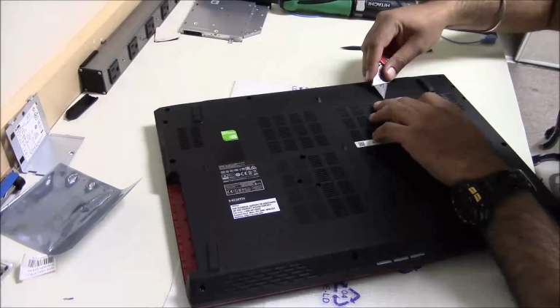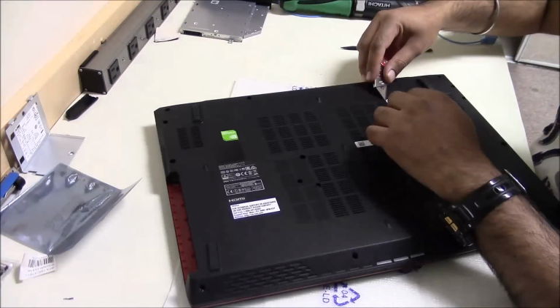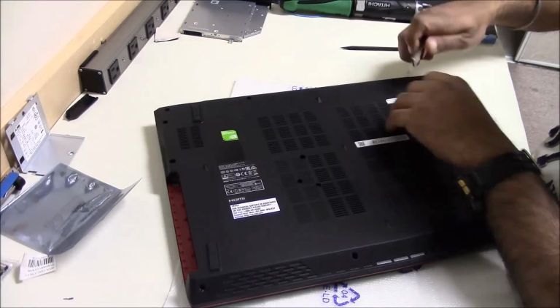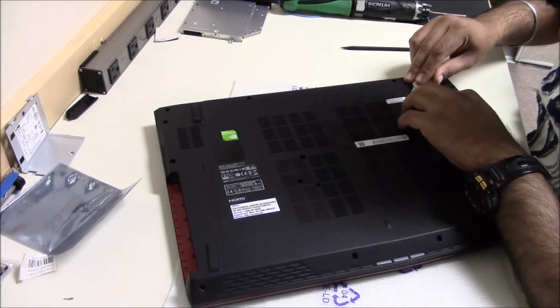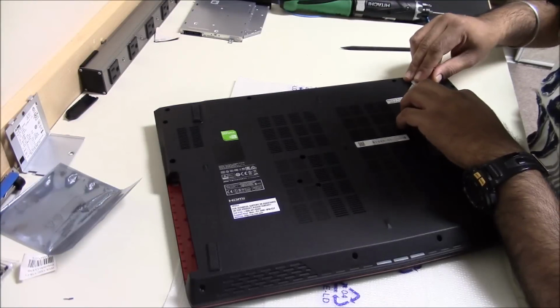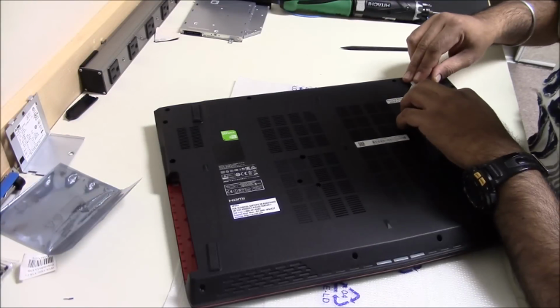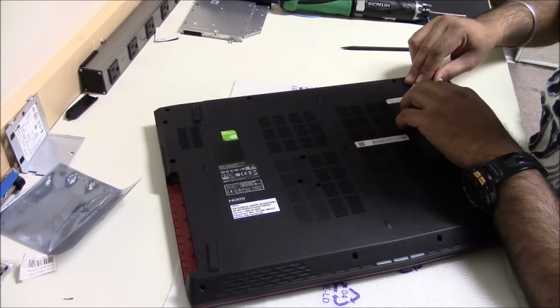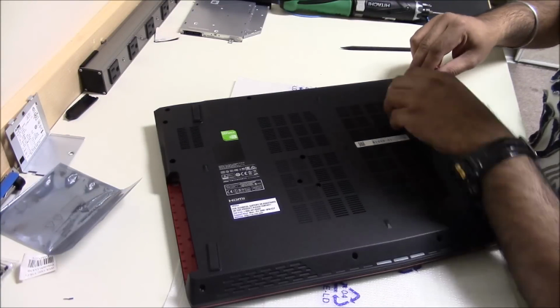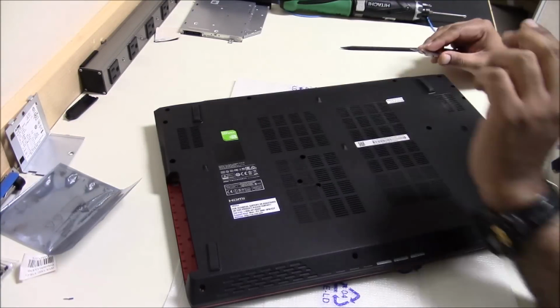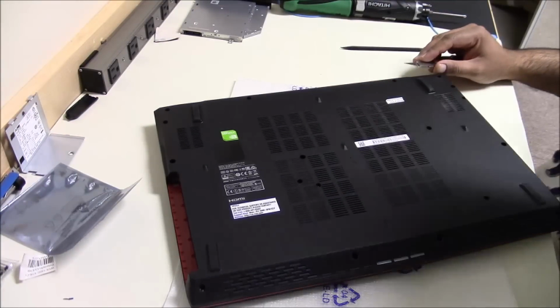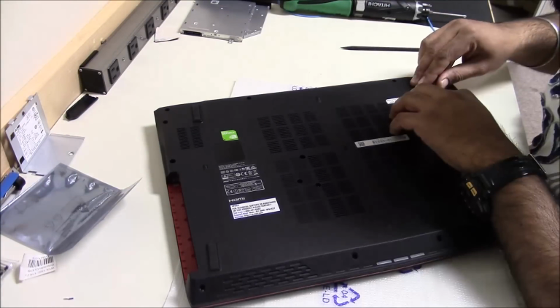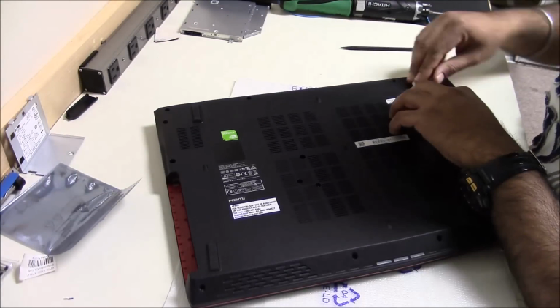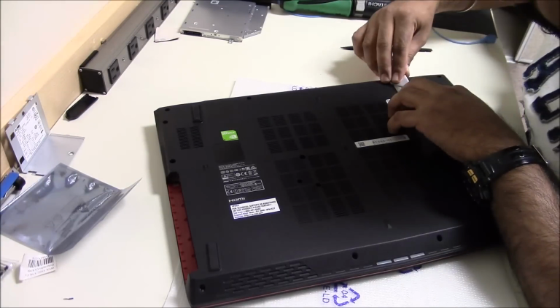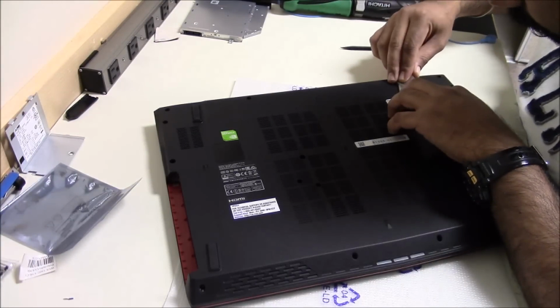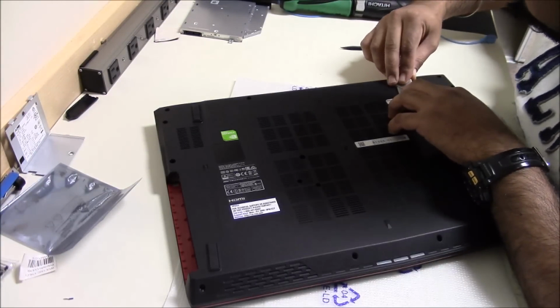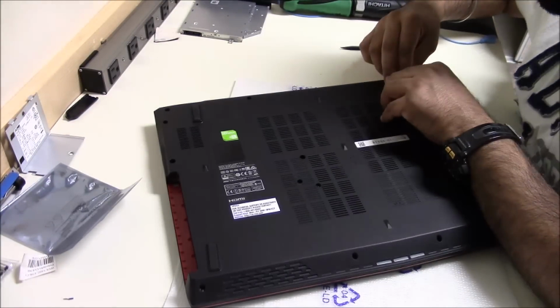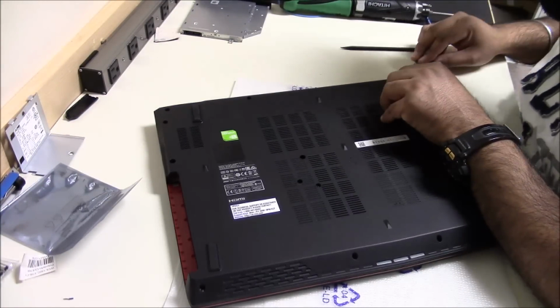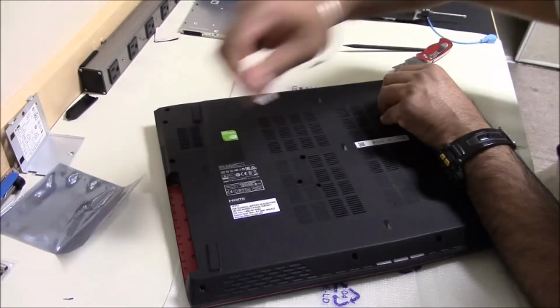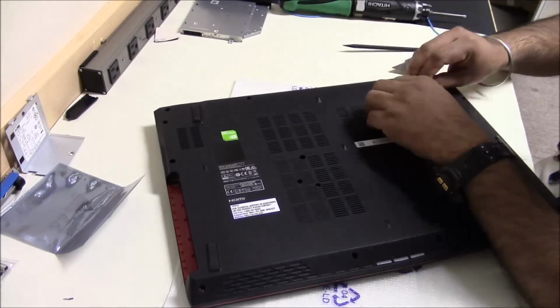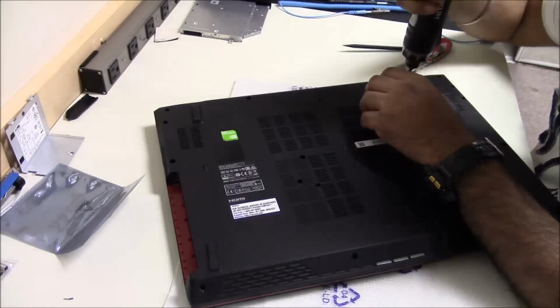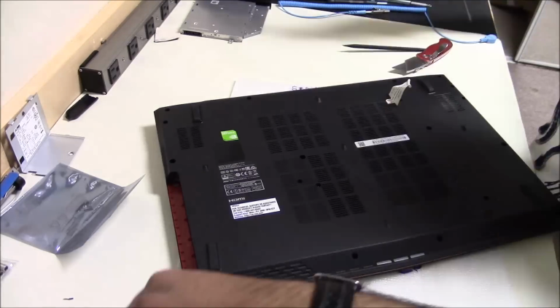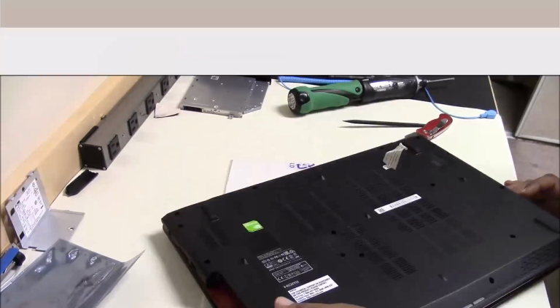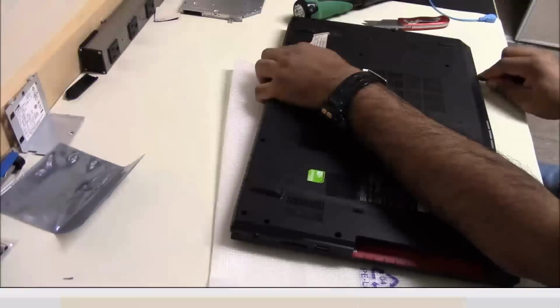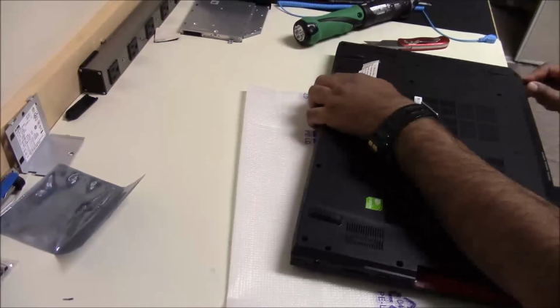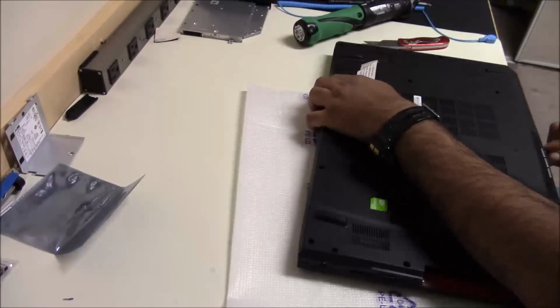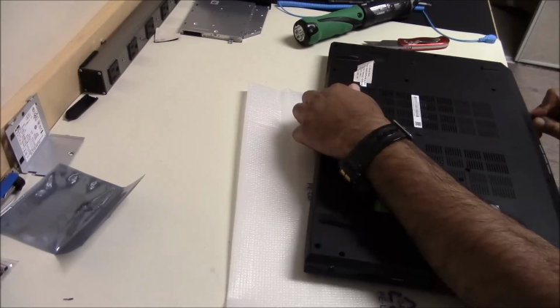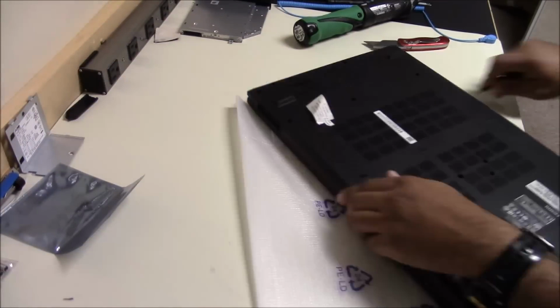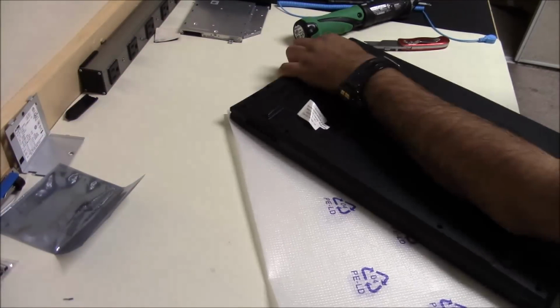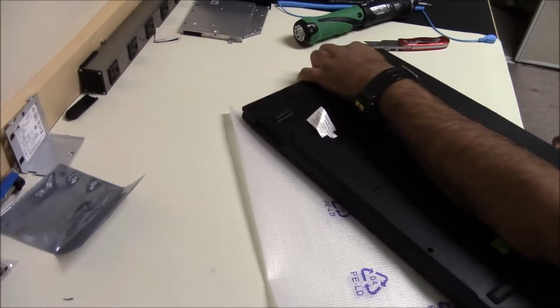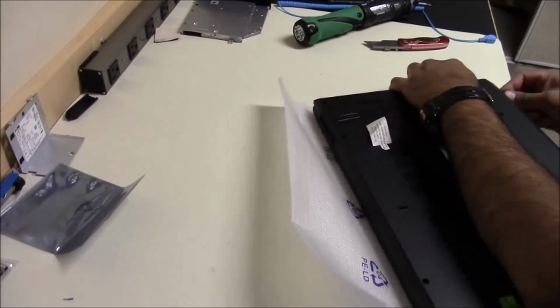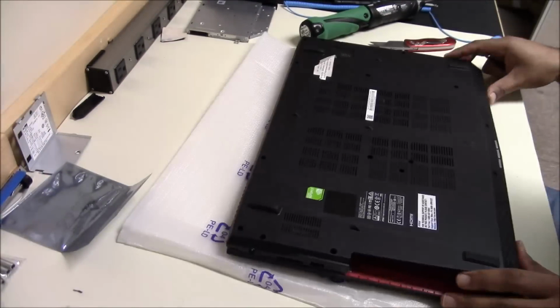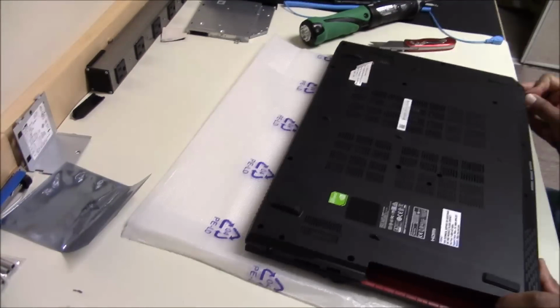We'll start by removing all the screws — and don't forget to remove the screw which is under that label — and then carefully pry that bottom cover off.